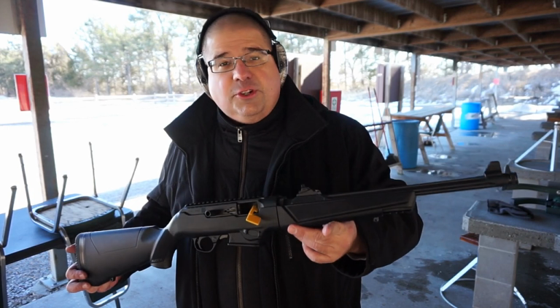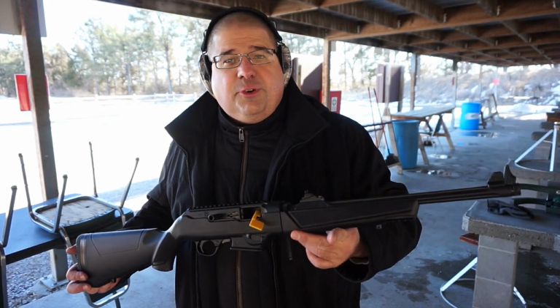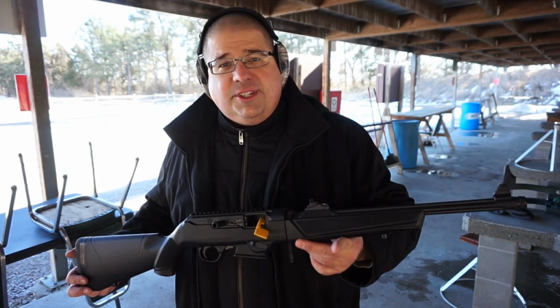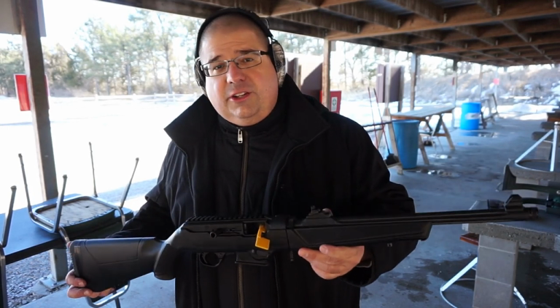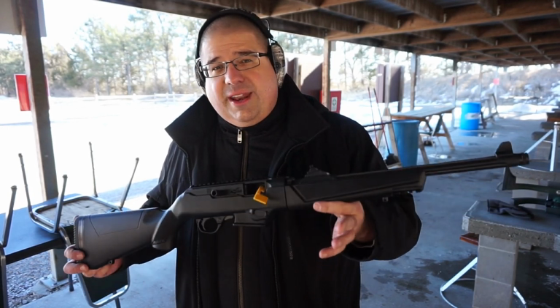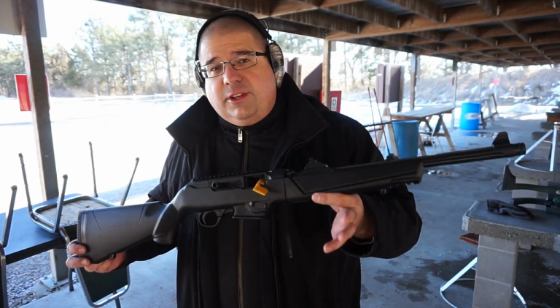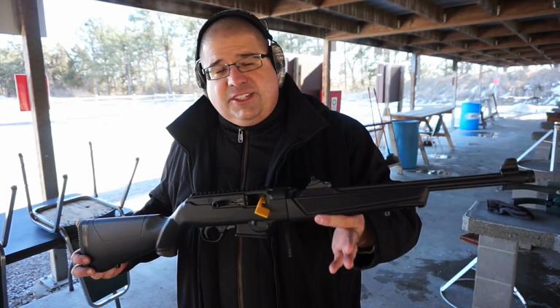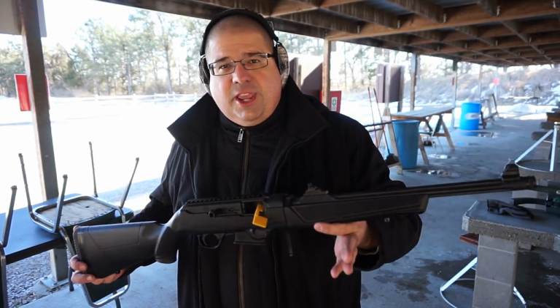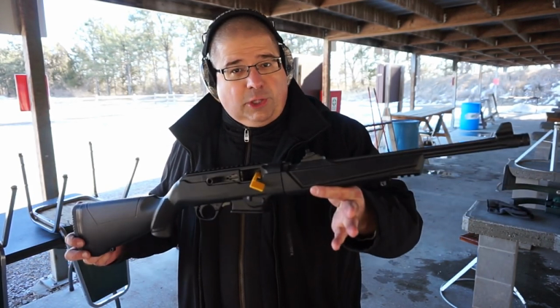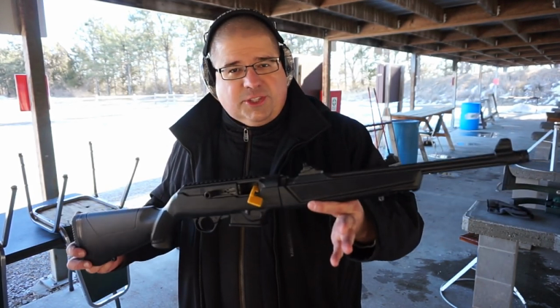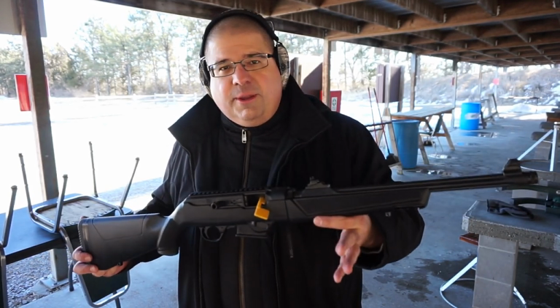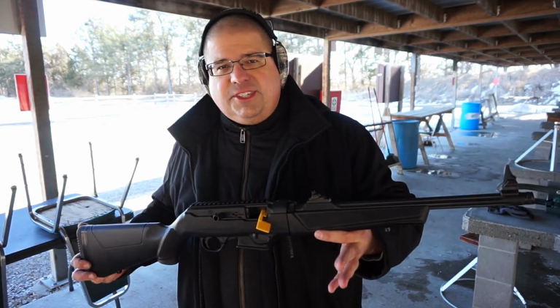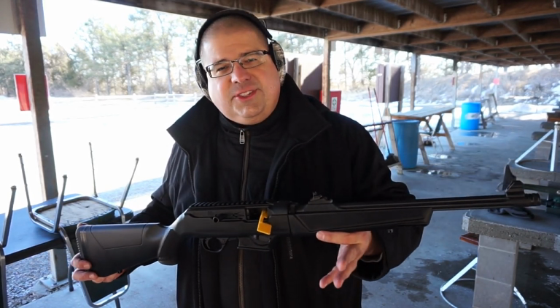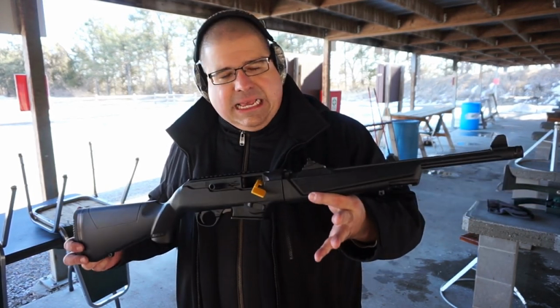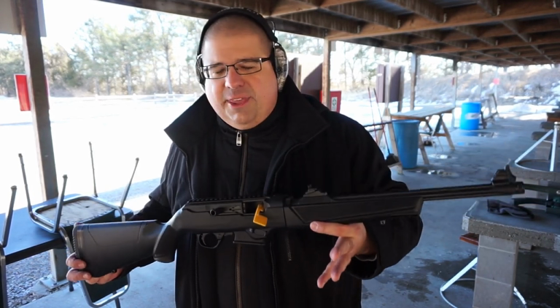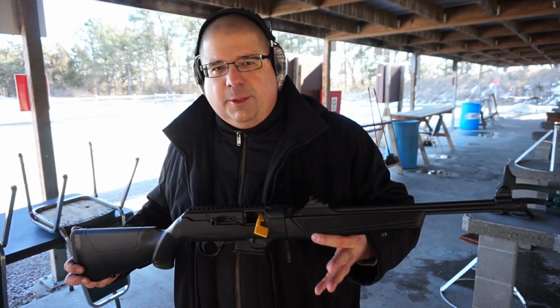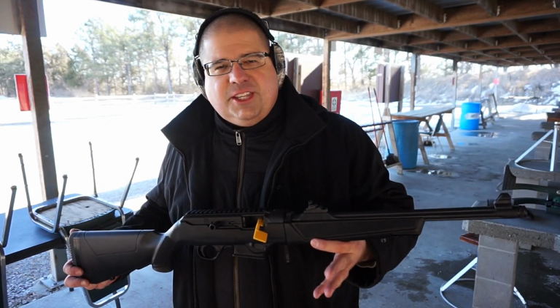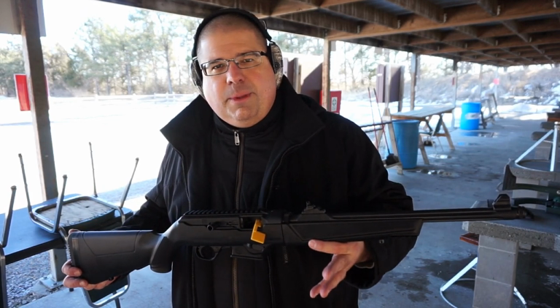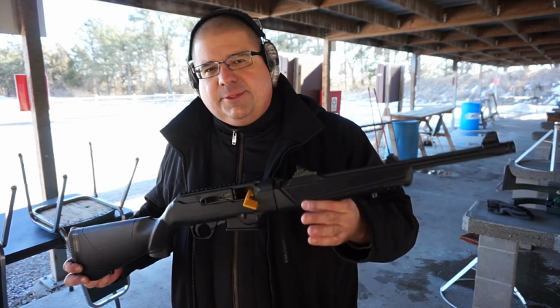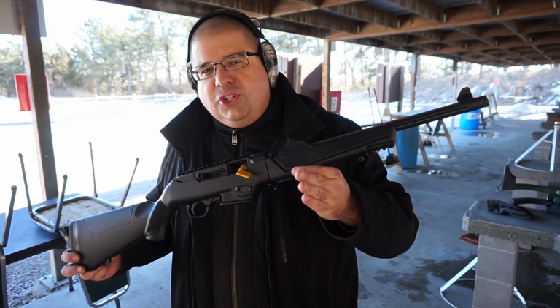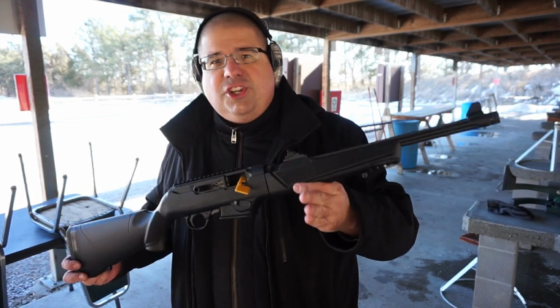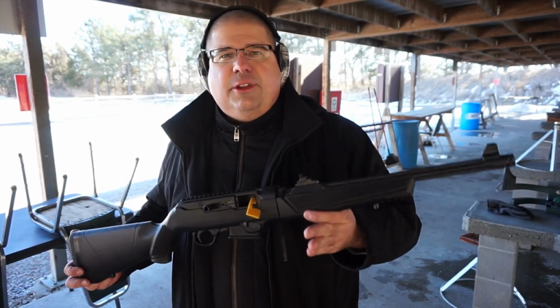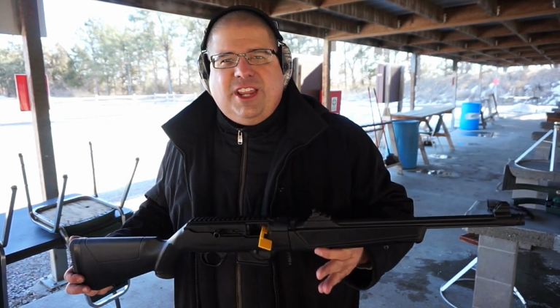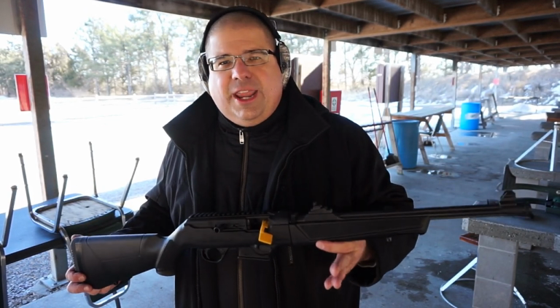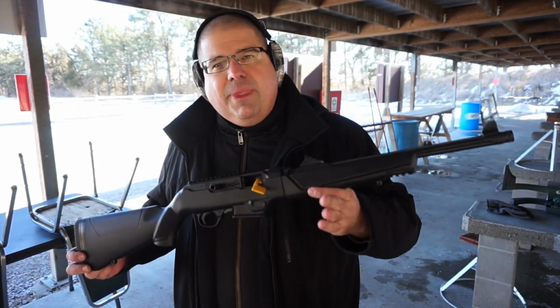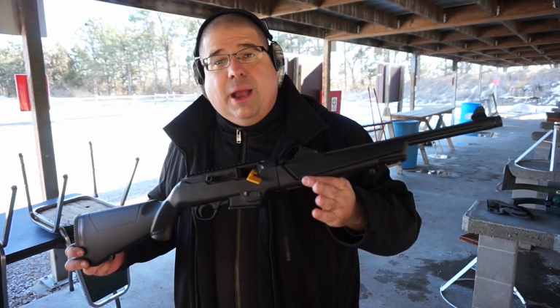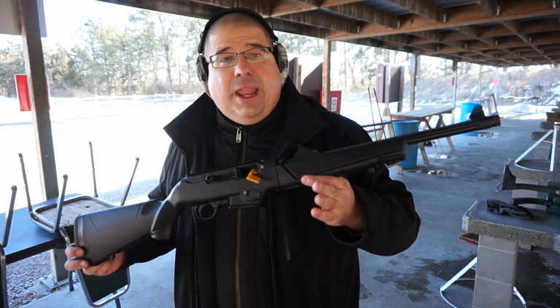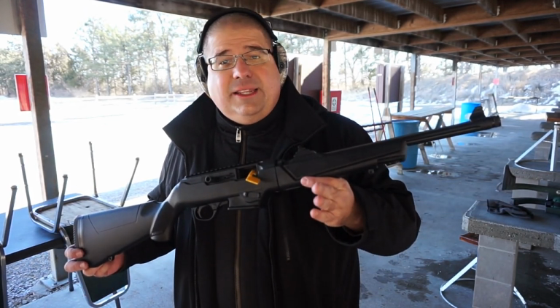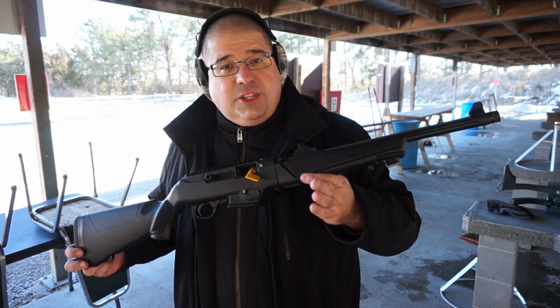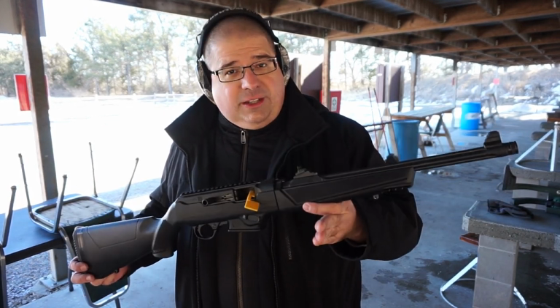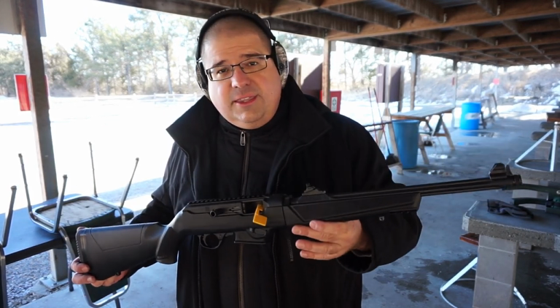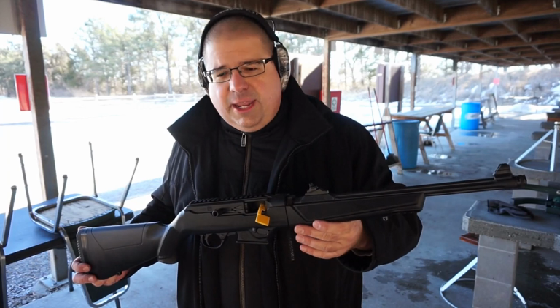First things first, I want to send a little shout out to the Defense Dad channel who loaned me this carbine for this test. Without his help, this test wouldn't be possible. Make sure you guys check out the Defense Dad channel — I will put a link to his channel at the end of this video.